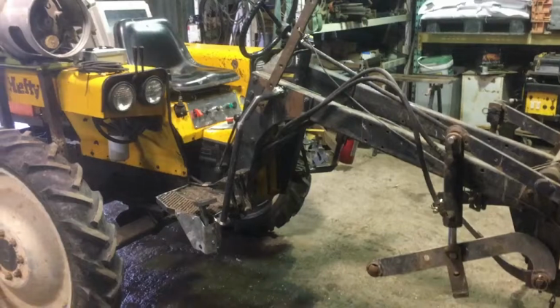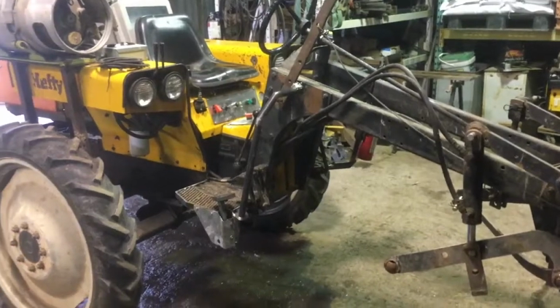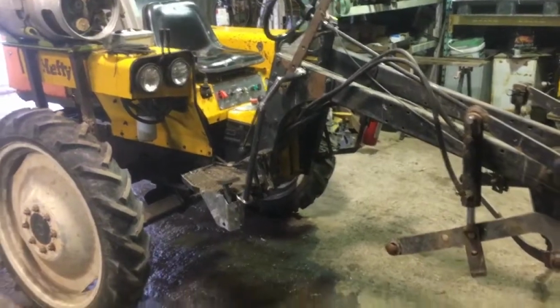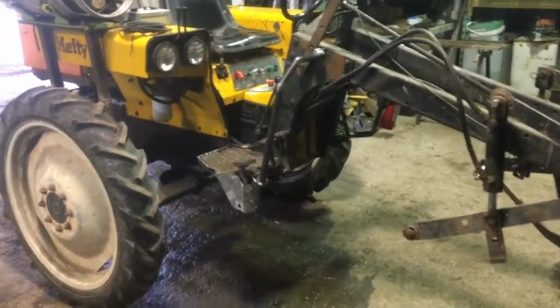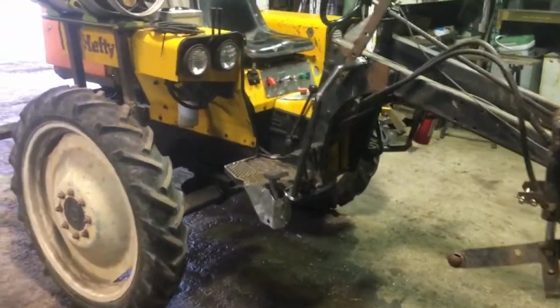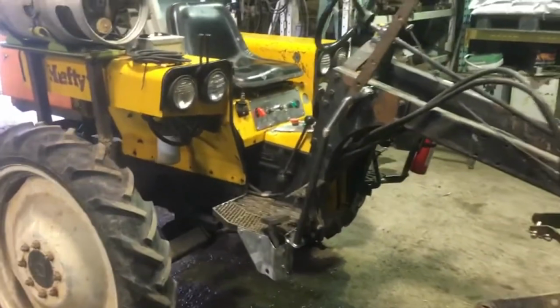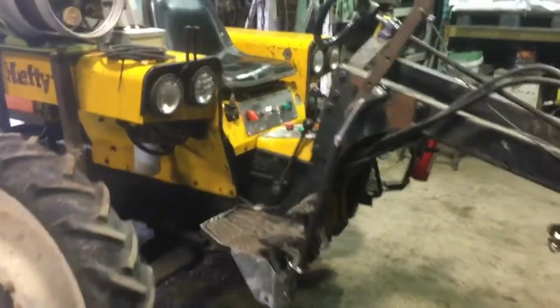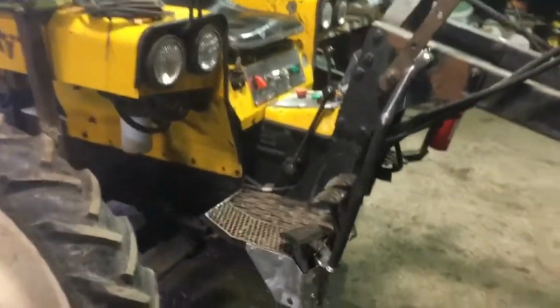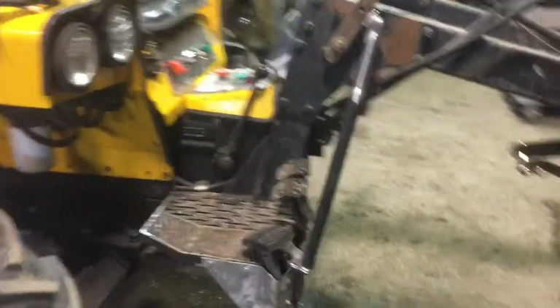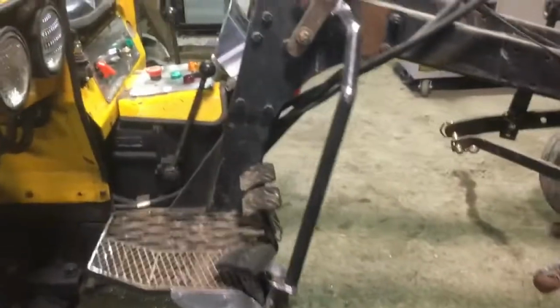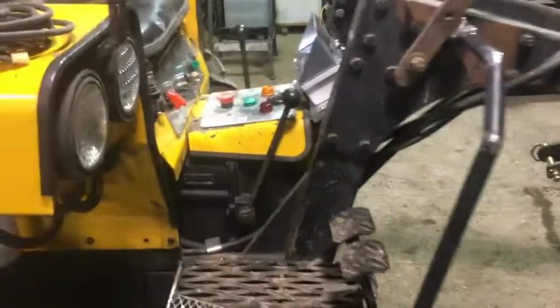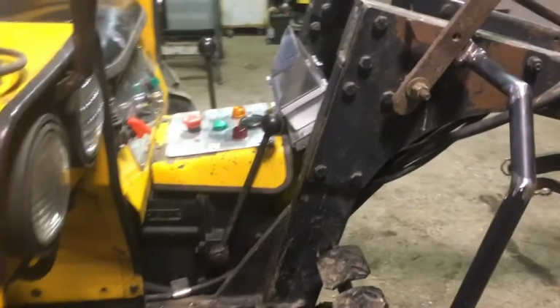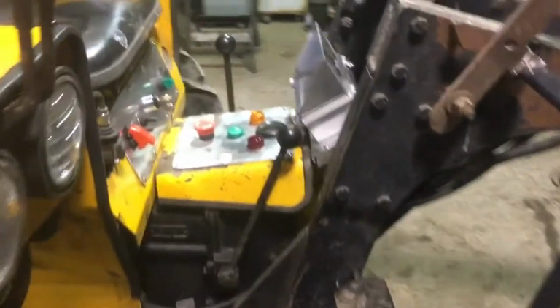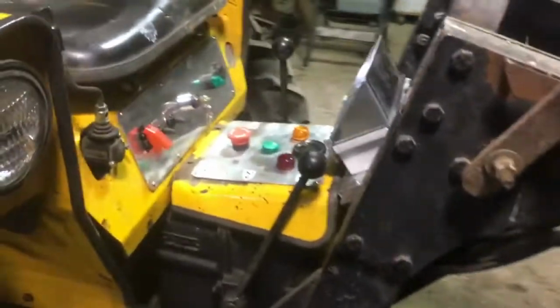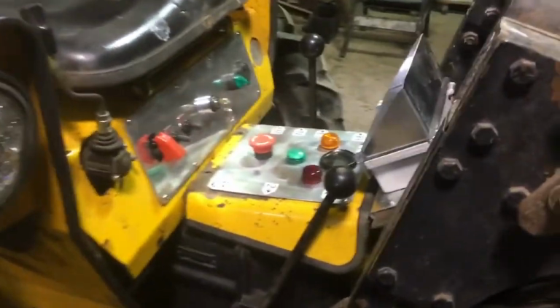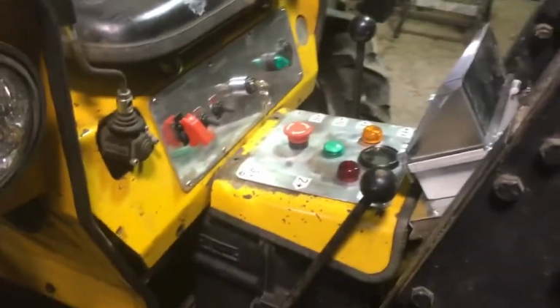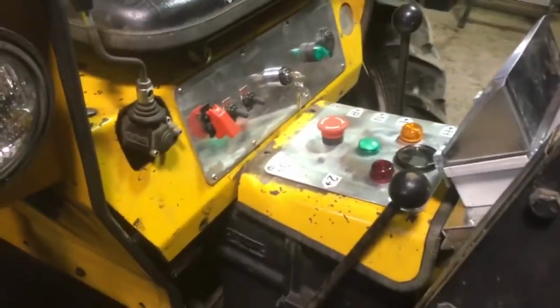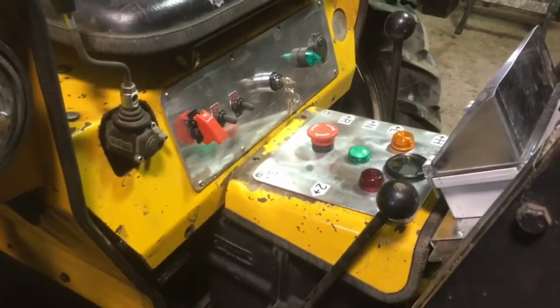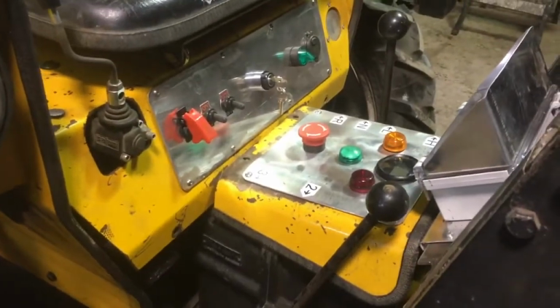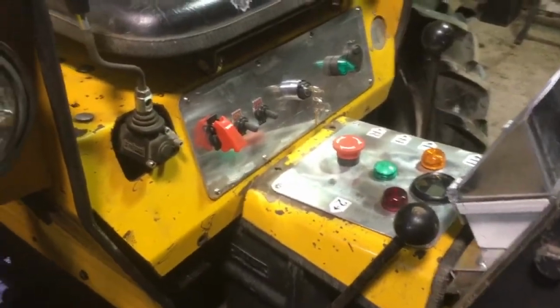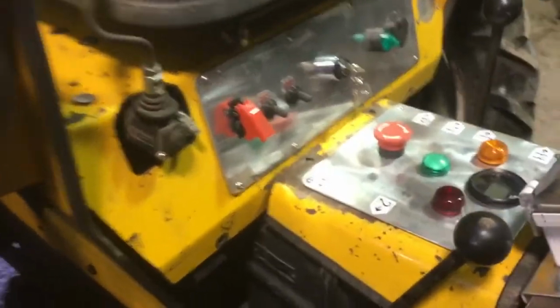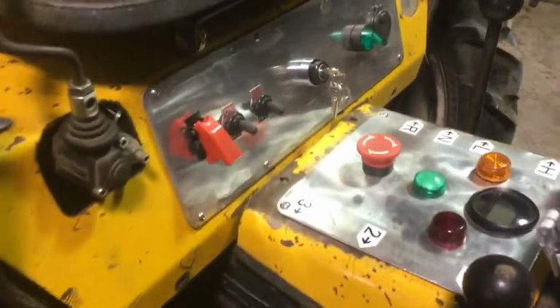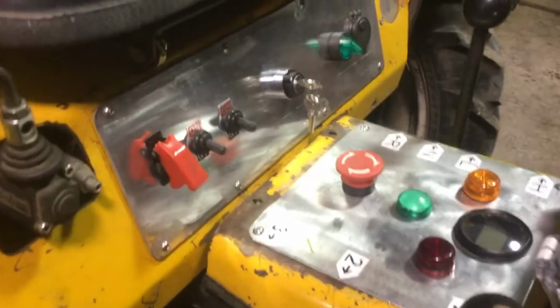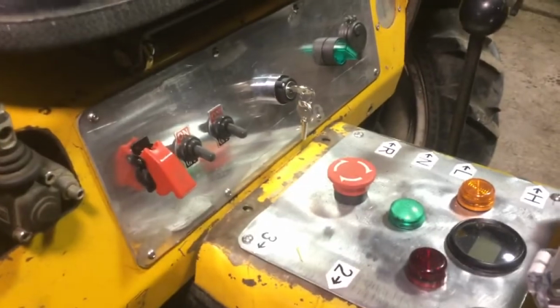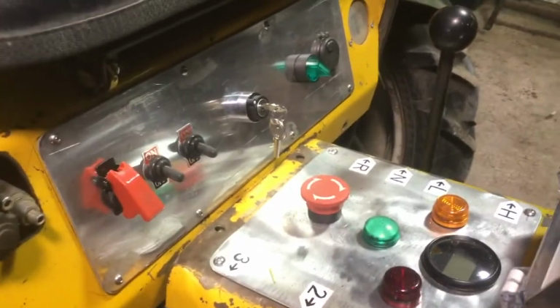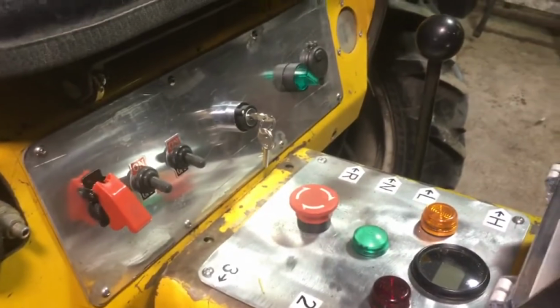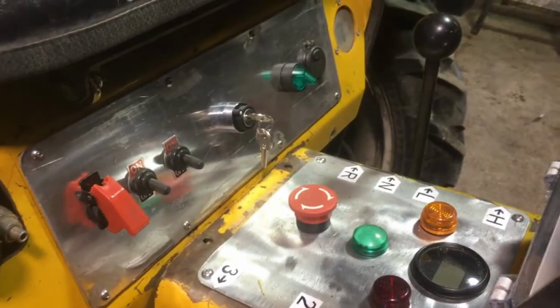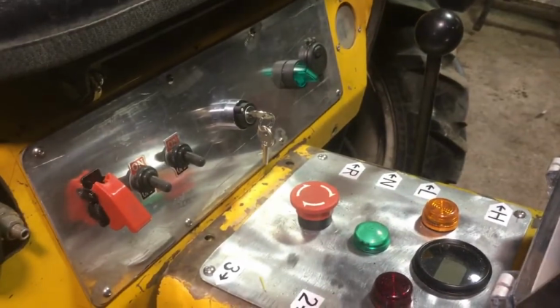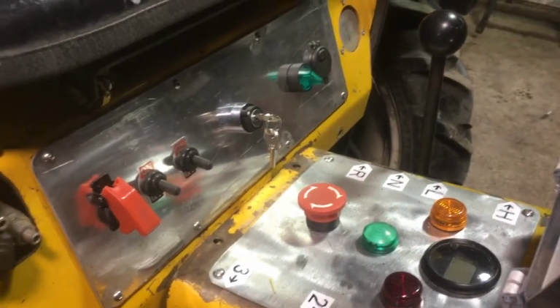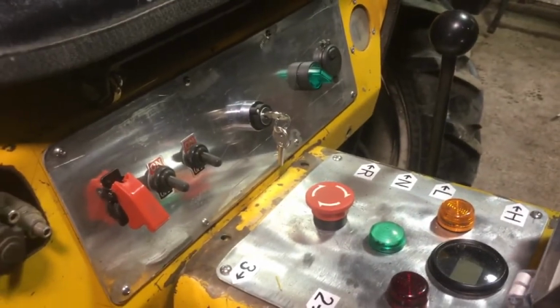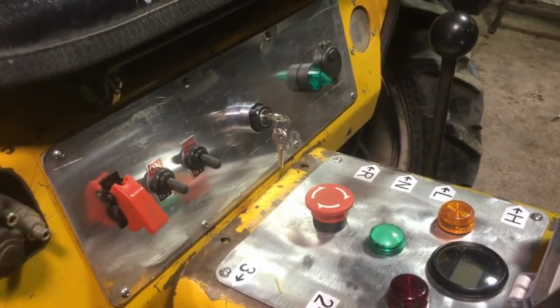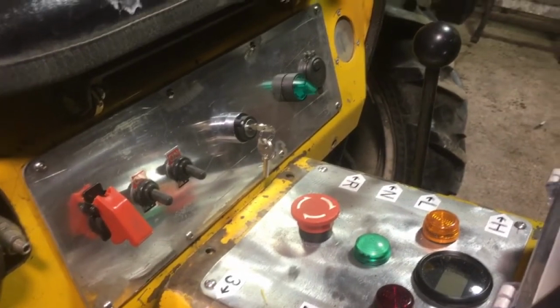An update on progress on the electric tractor conversion. A lot of the instrumentation is in. None of the wiring is done, but you can see a key switch where it used to be on the dash beneath the seat.